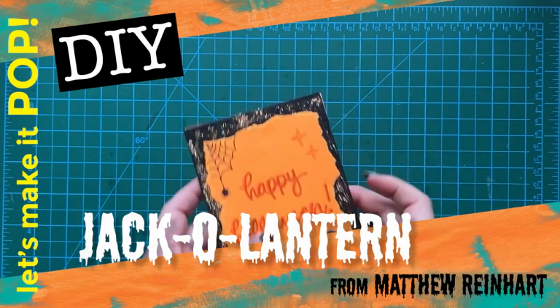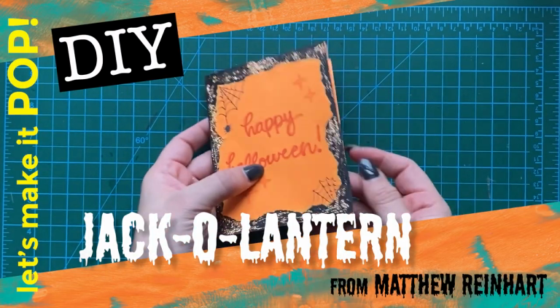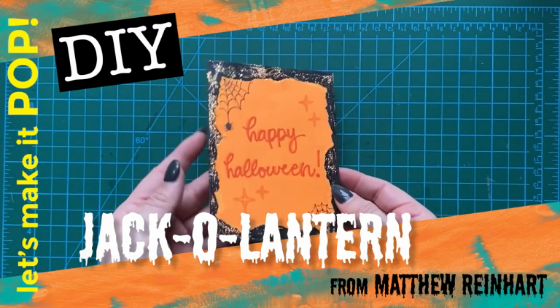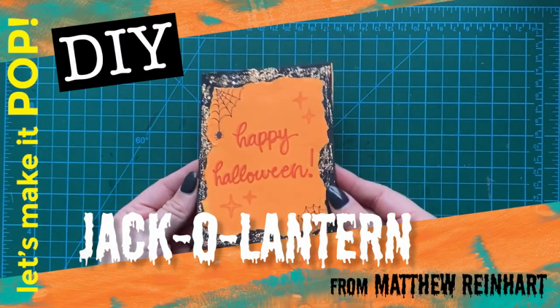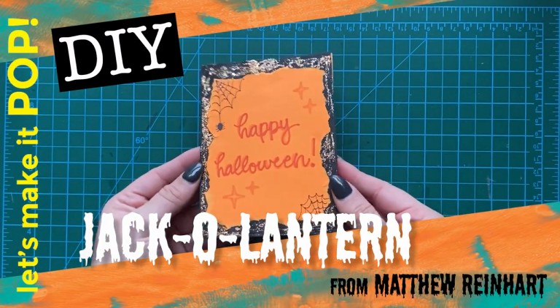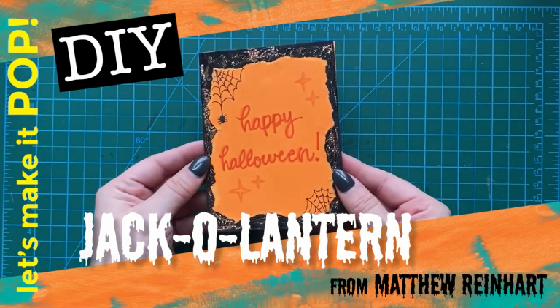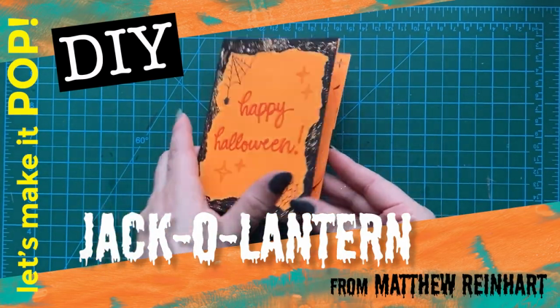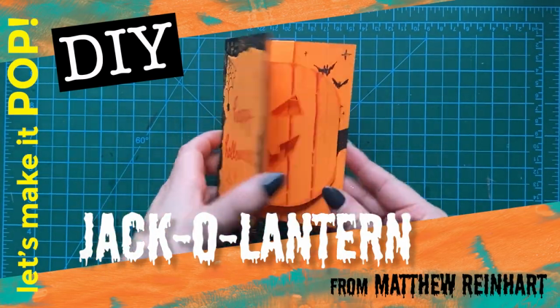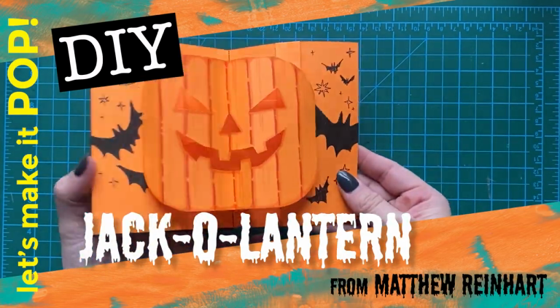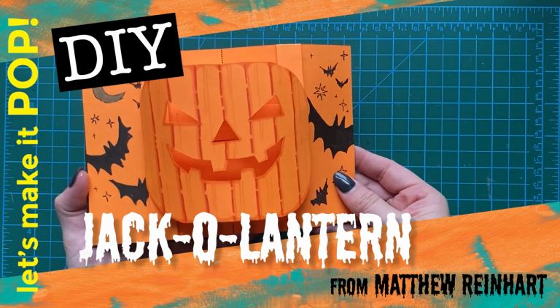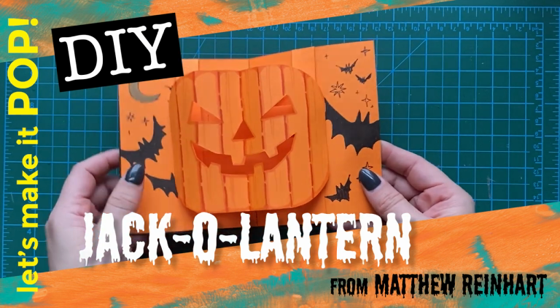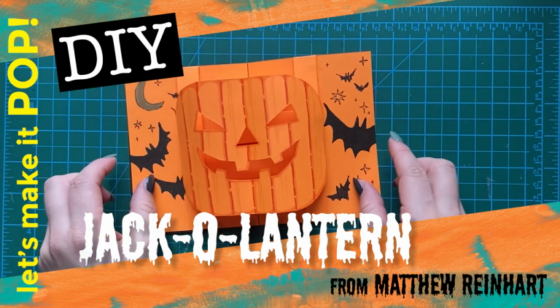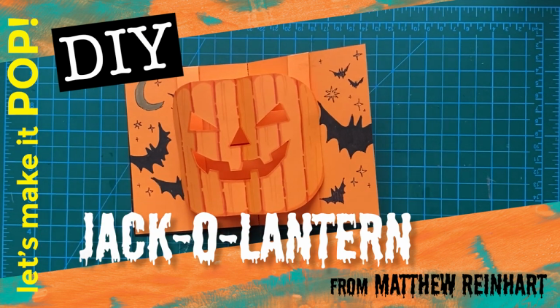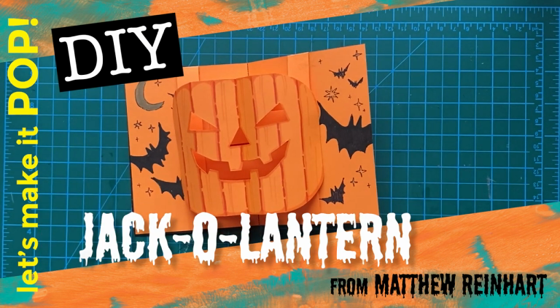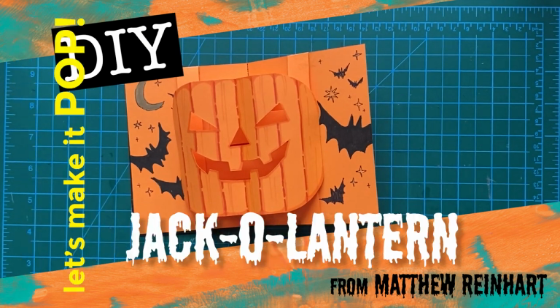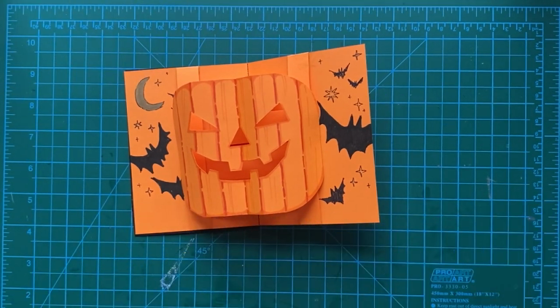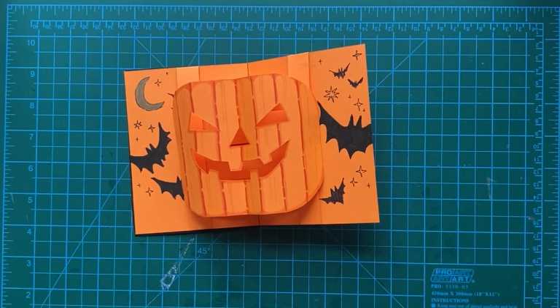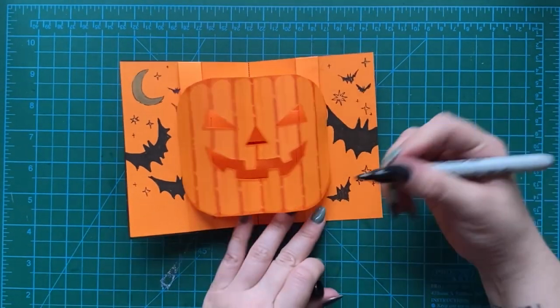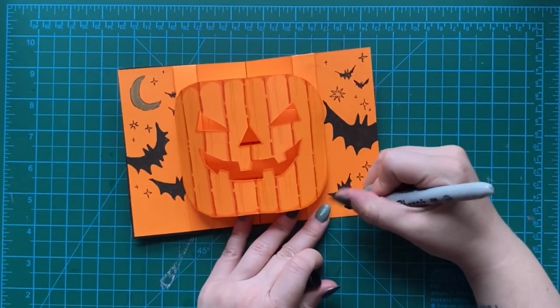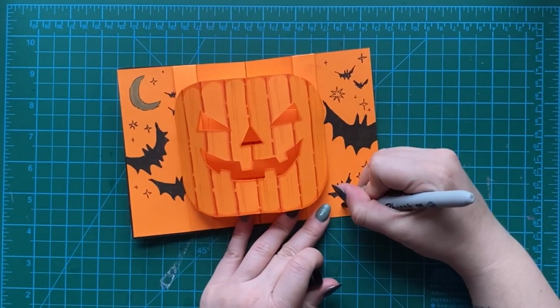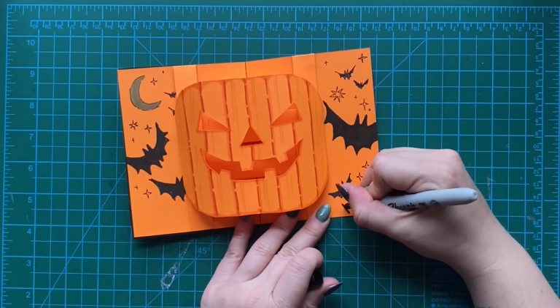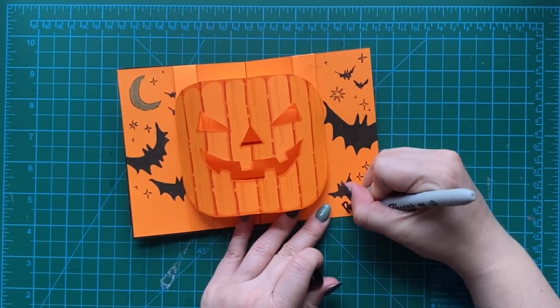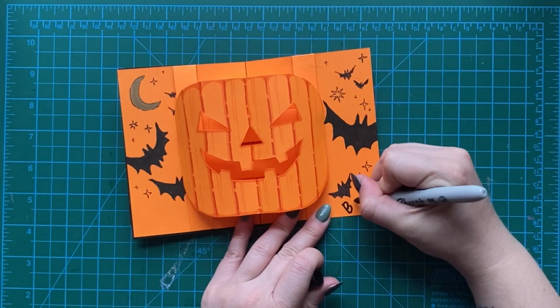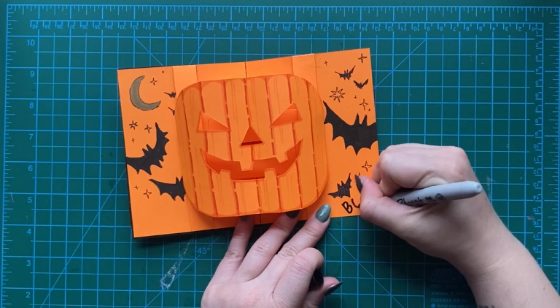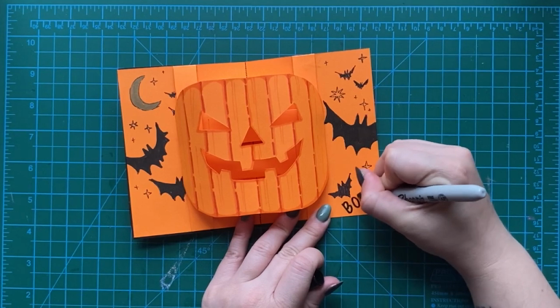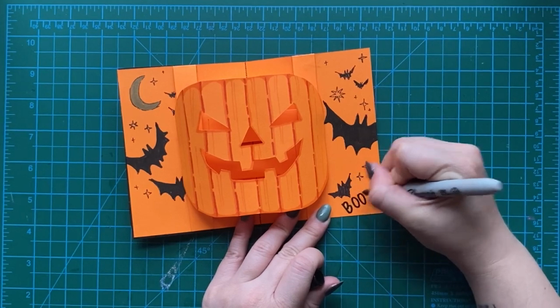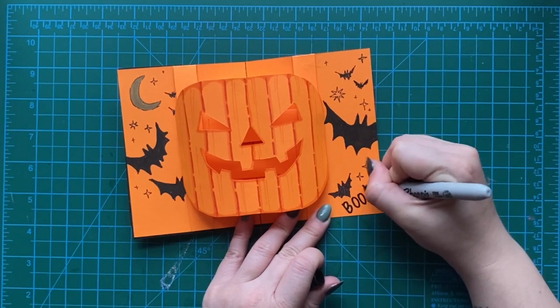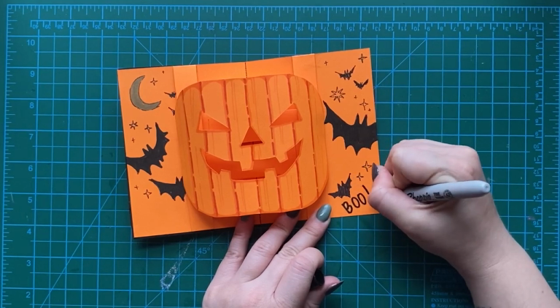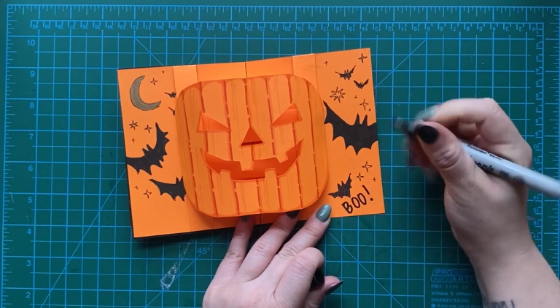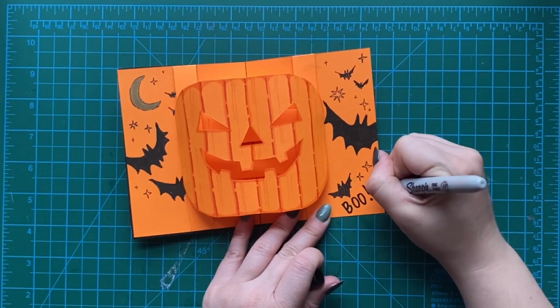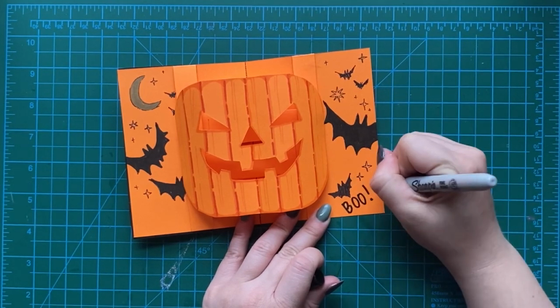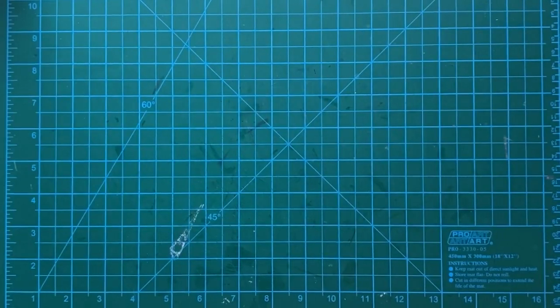Mwahaha! Let's make it pop! It's a jack-o'-lantern pop for Halloween! Hello everyone! I had something in my throat here. It's me Matthew Reinhart and we're gonna make our own jack-o'-lantern pop. Let's get started!